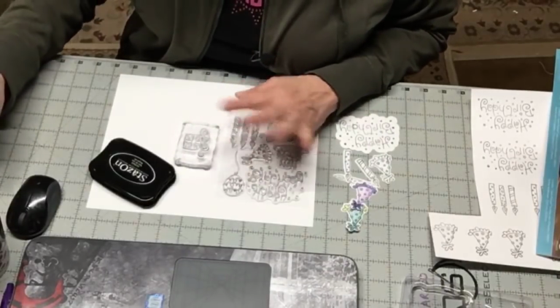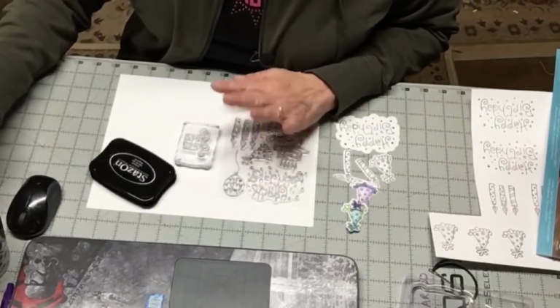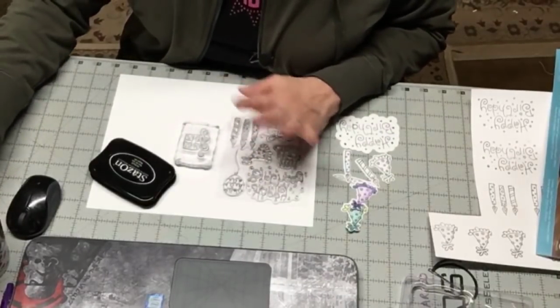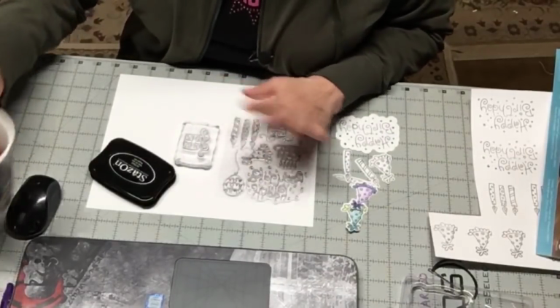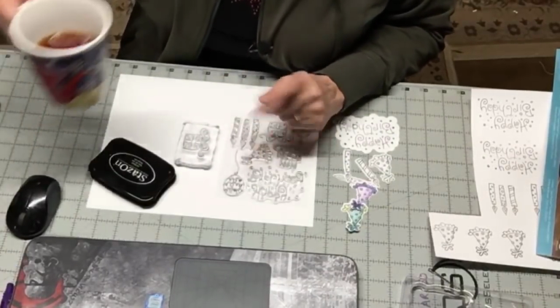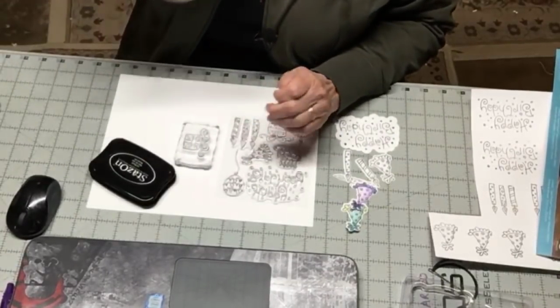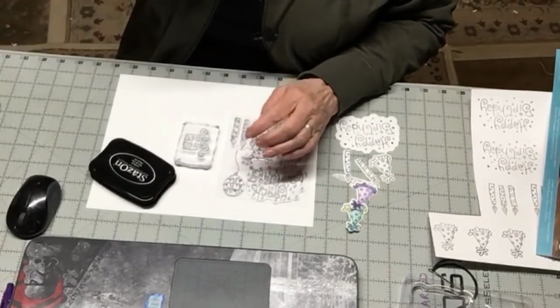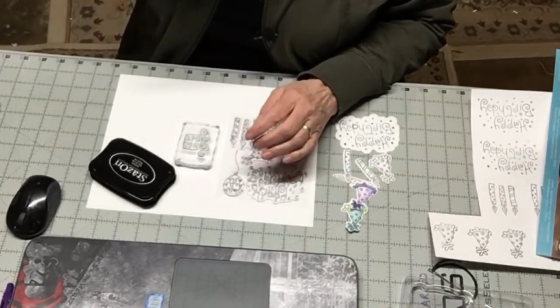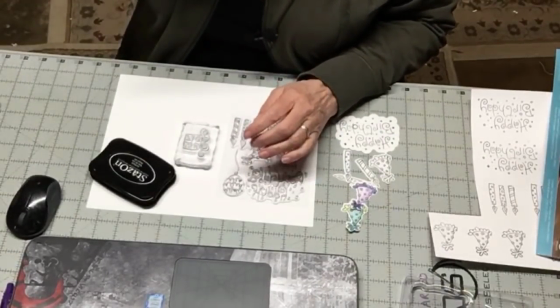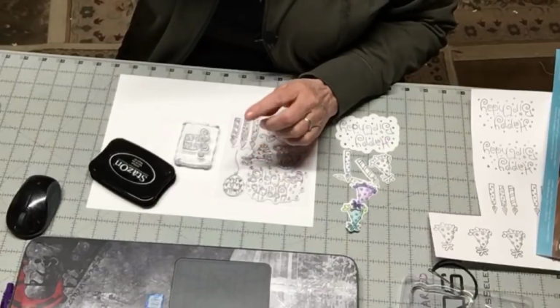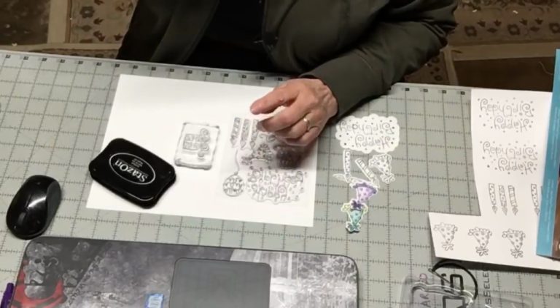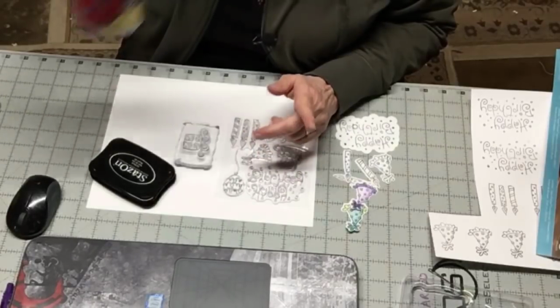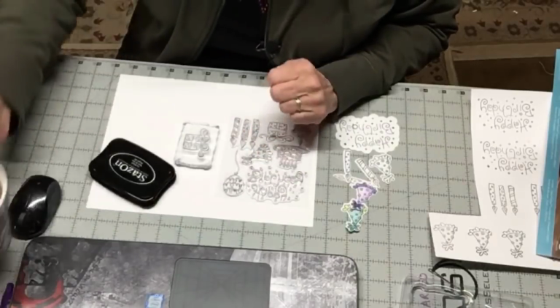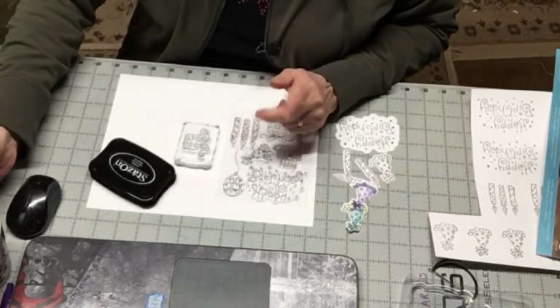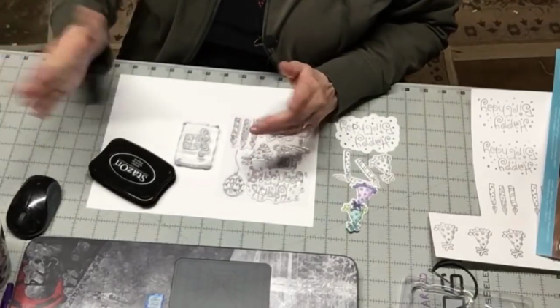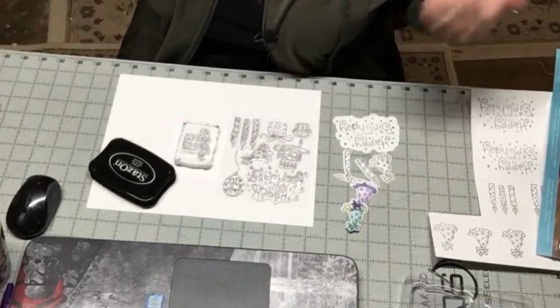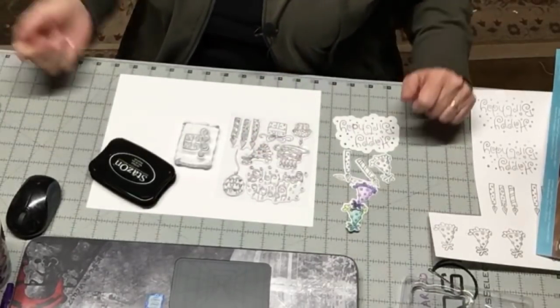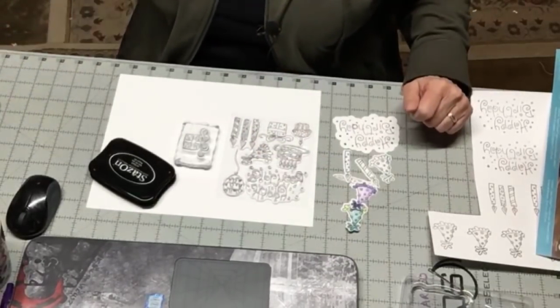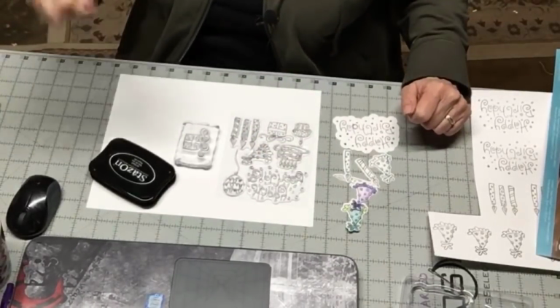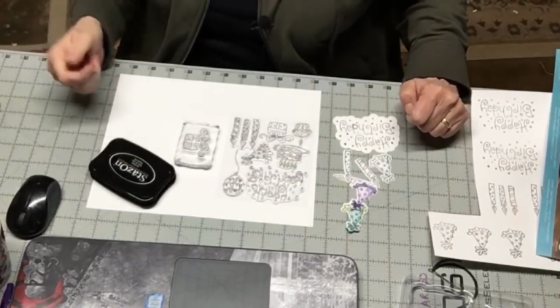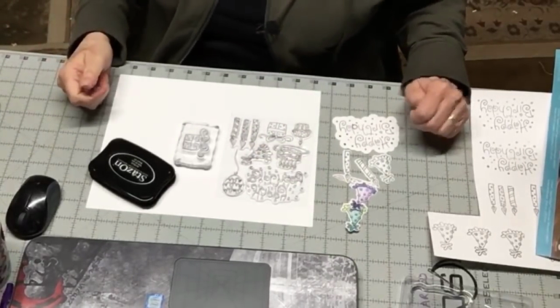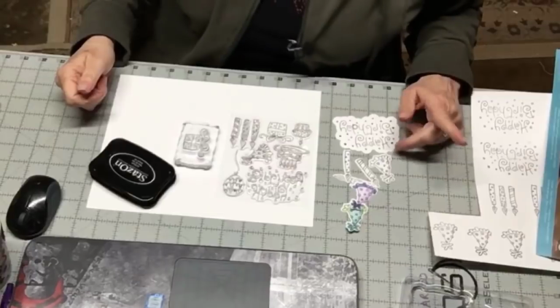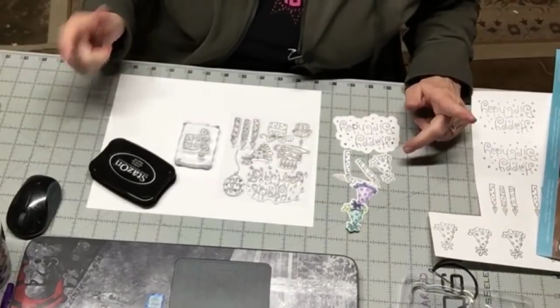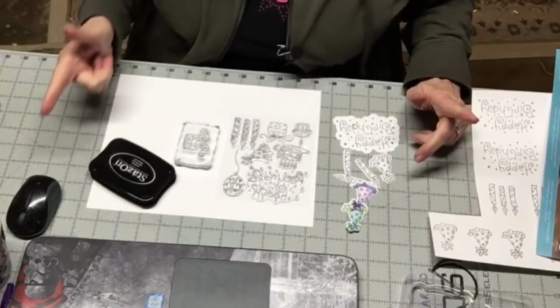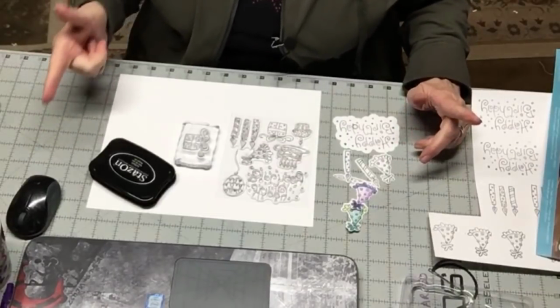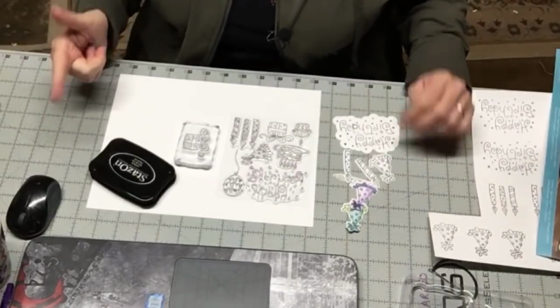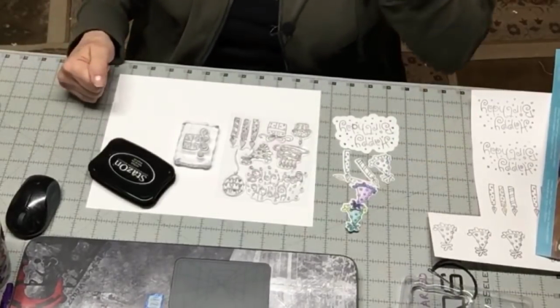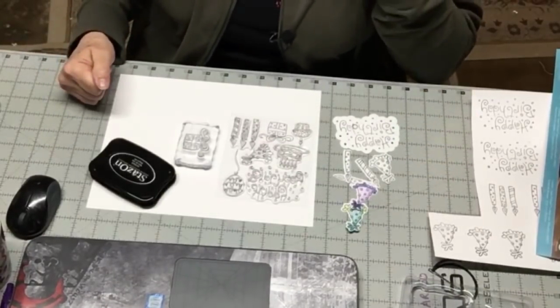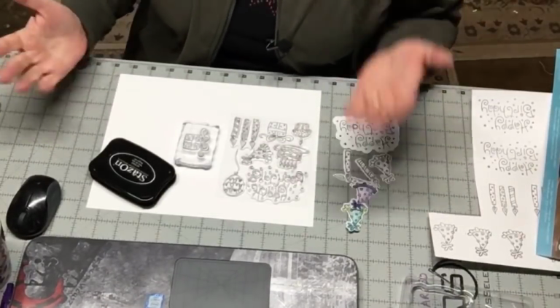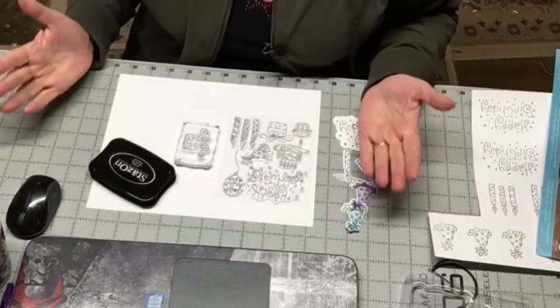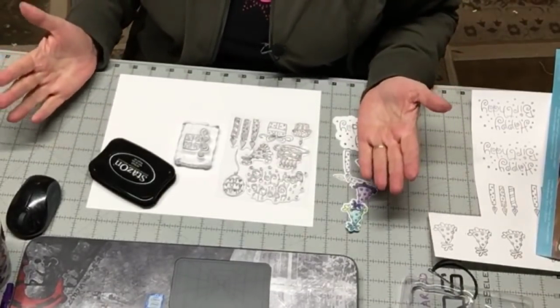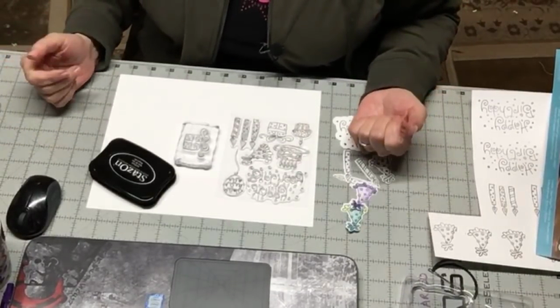Hey everybody, Patty Ann here. Hang on just a second. I hope you have a cup of something and you're going to sit back and watch this tutorial because I think you're going to get excited. I'm really excited about it.